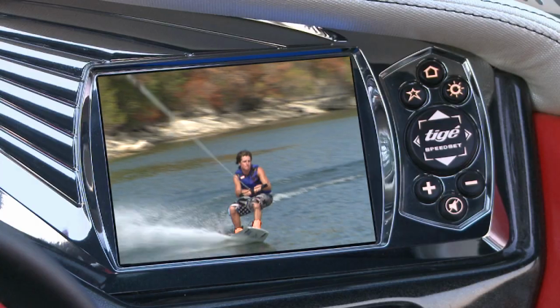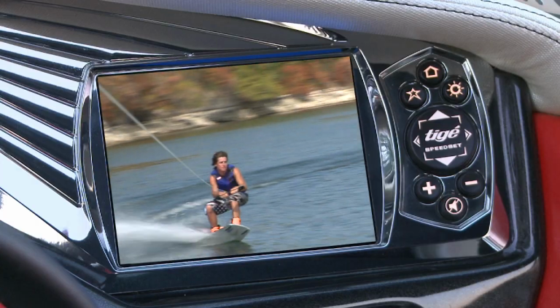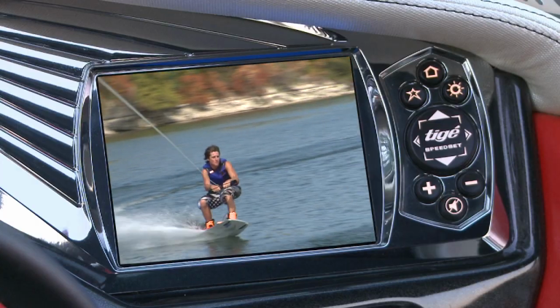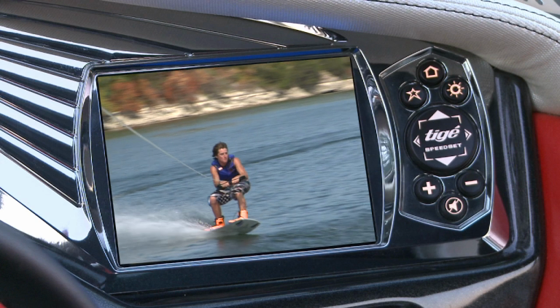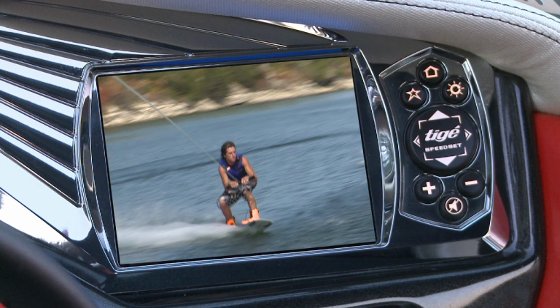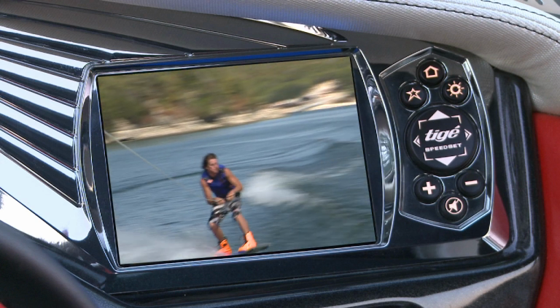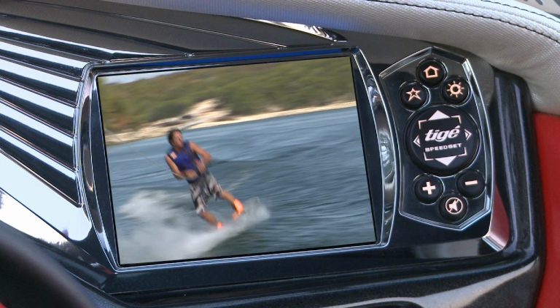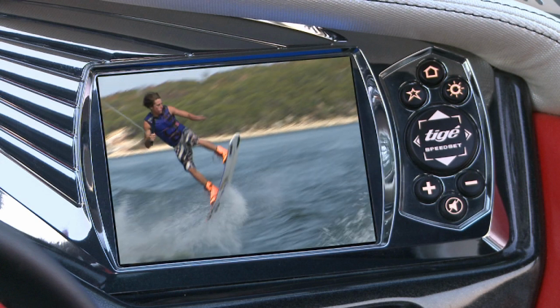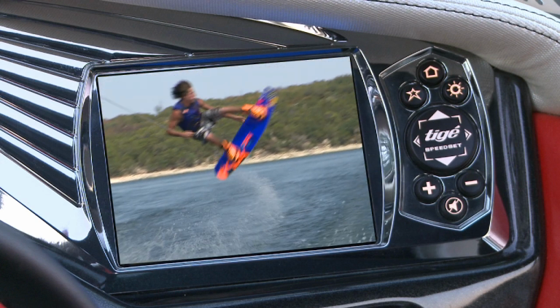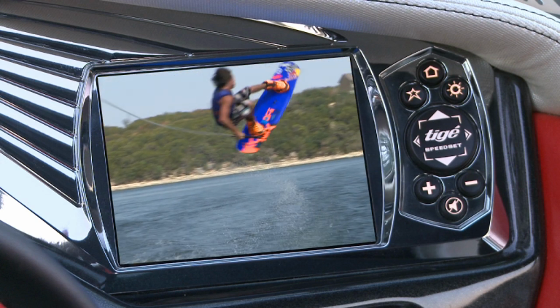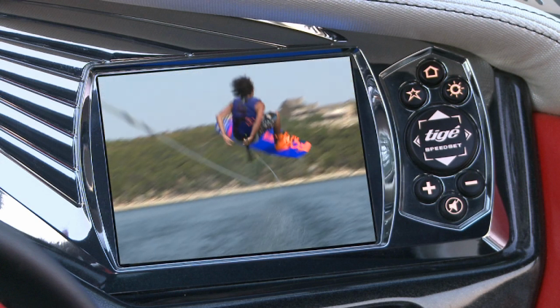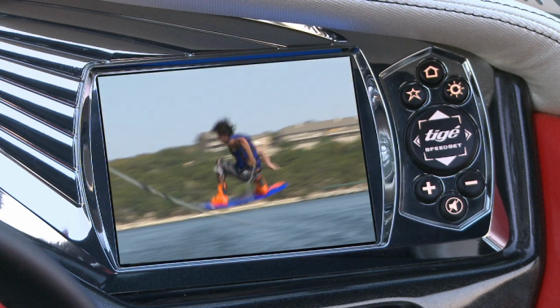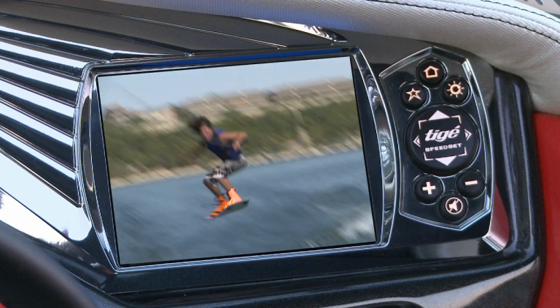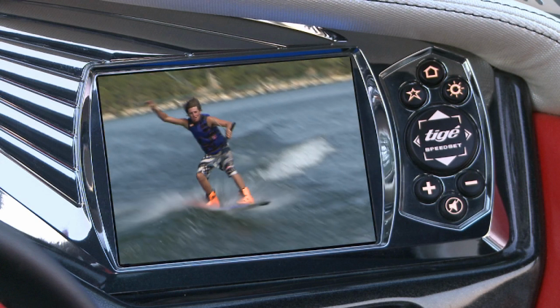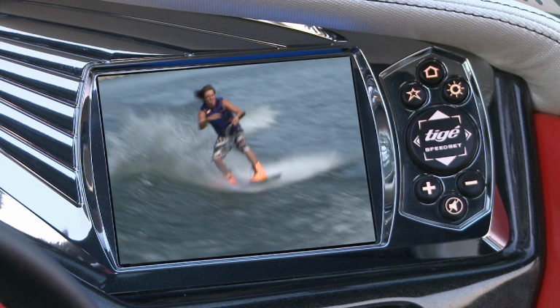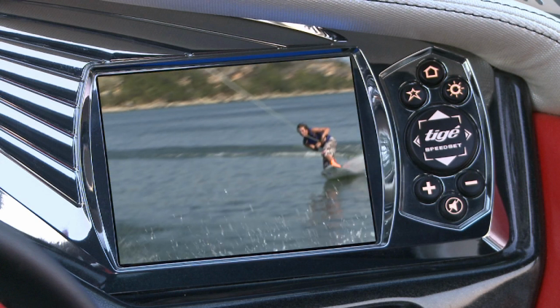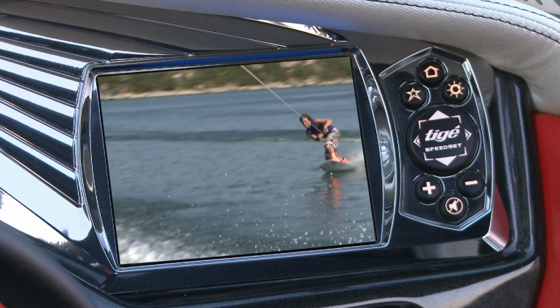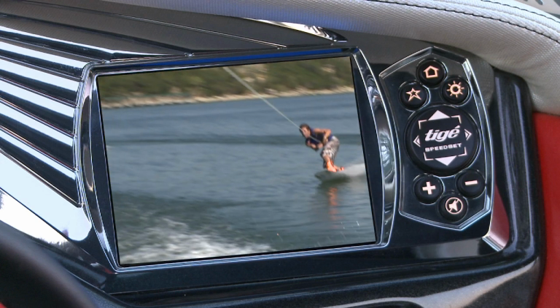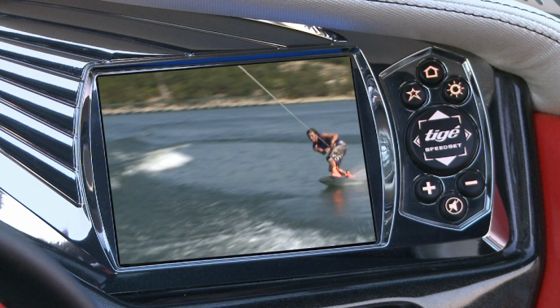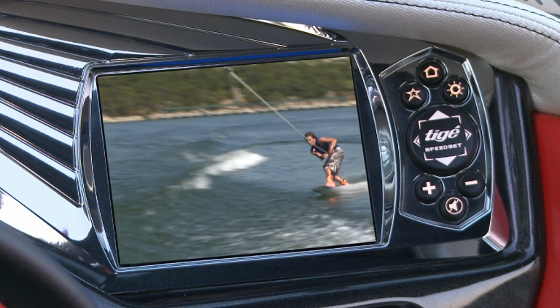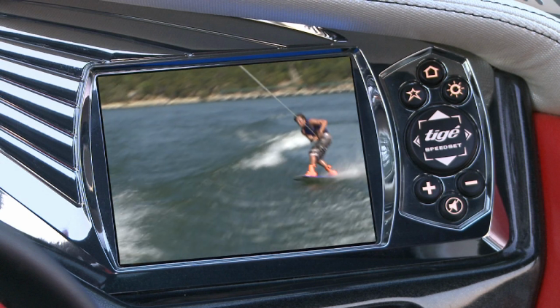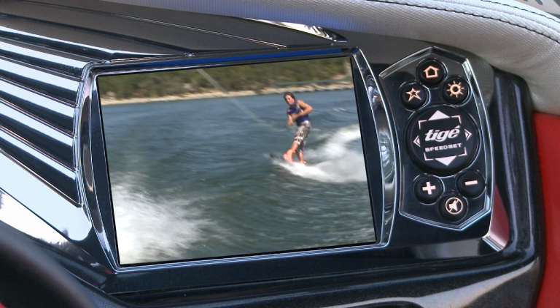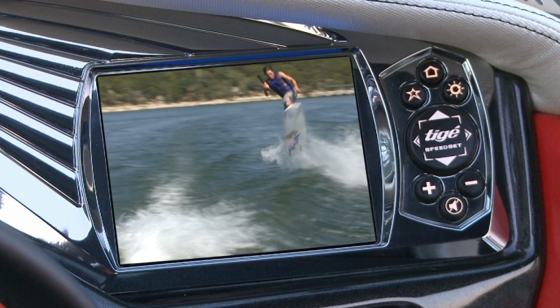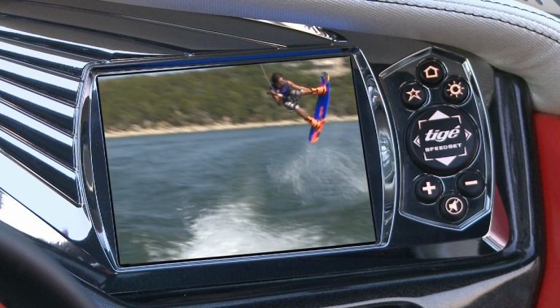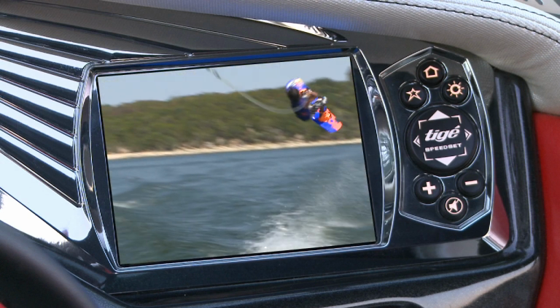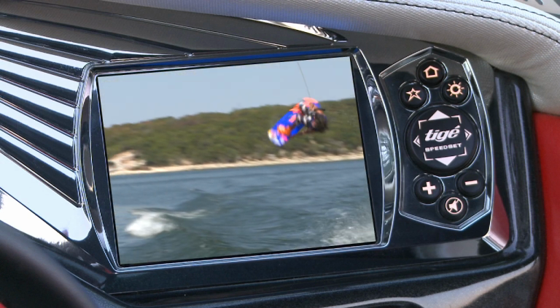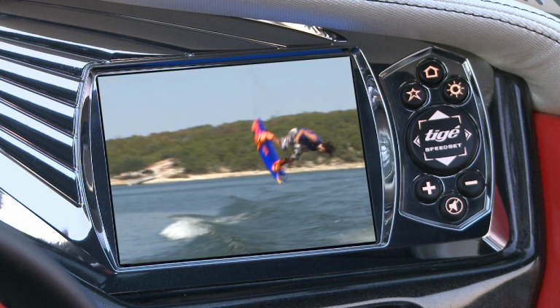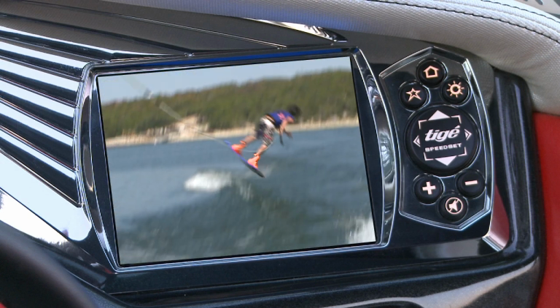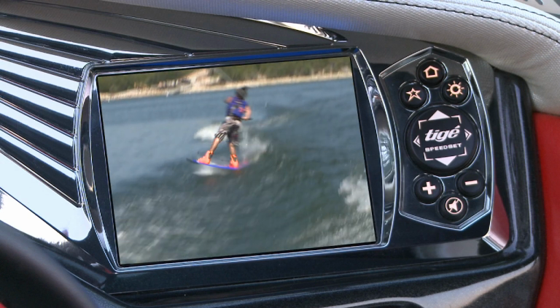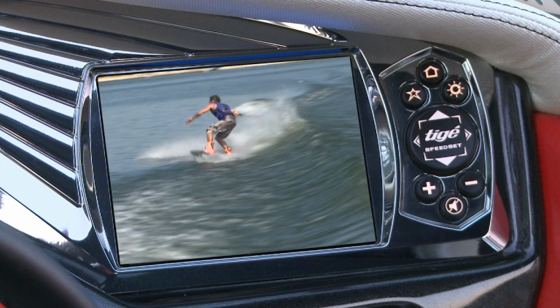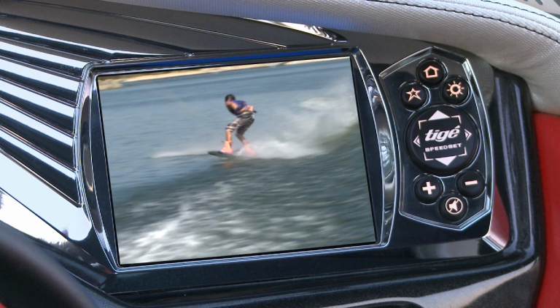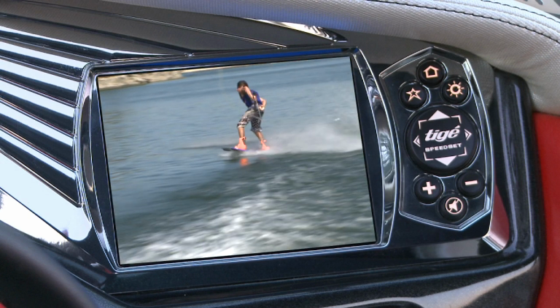Relive your session instantly on Tyga Touch's 6.5-inch anti-glare screen or download a day's worth of riding to your computer to track your progression and edit your videos.